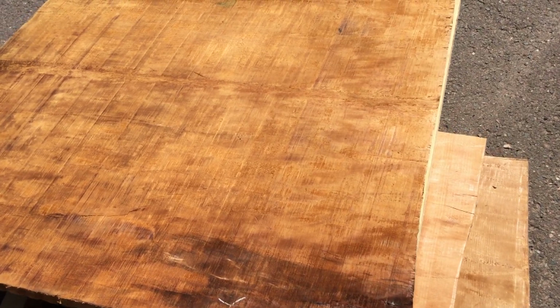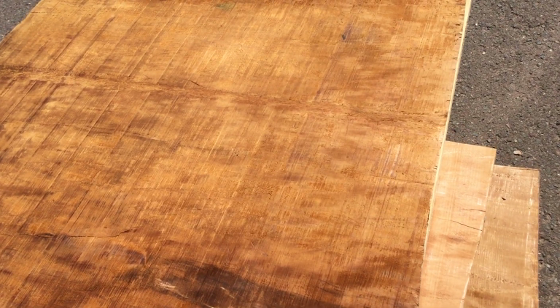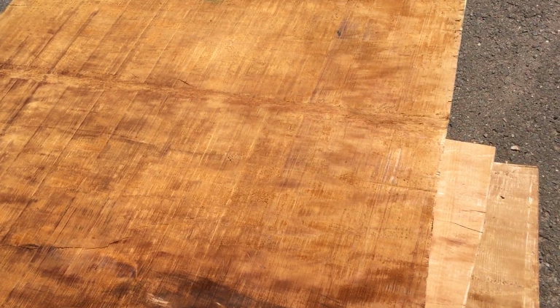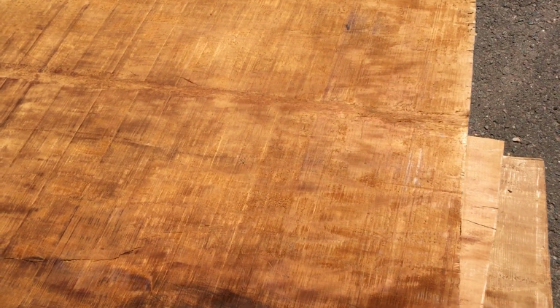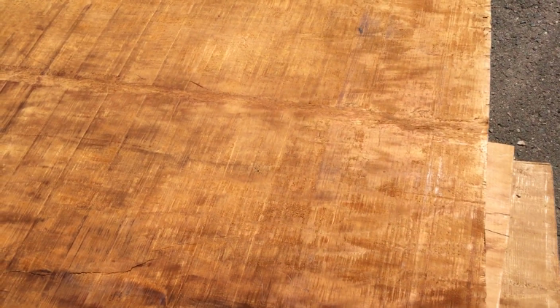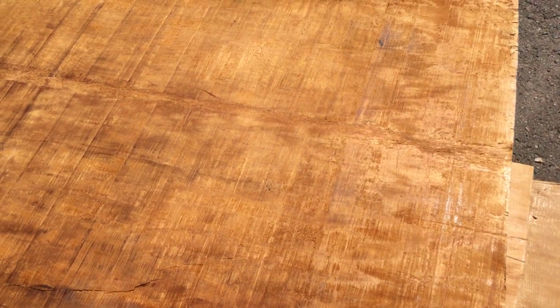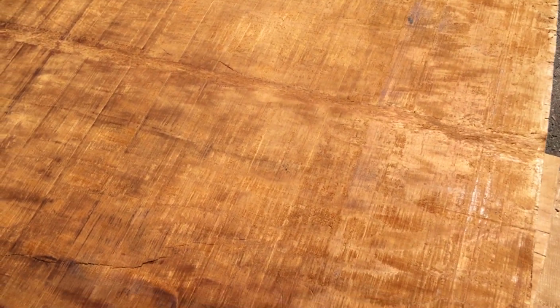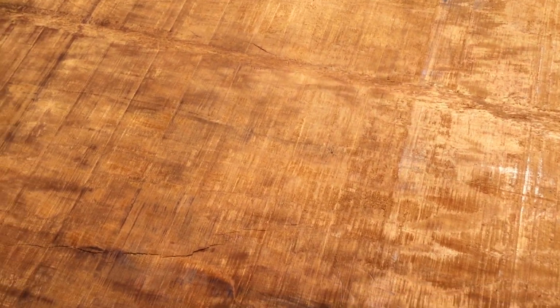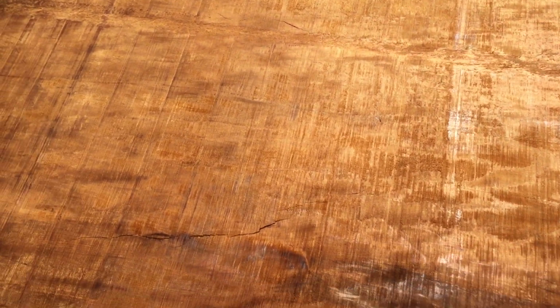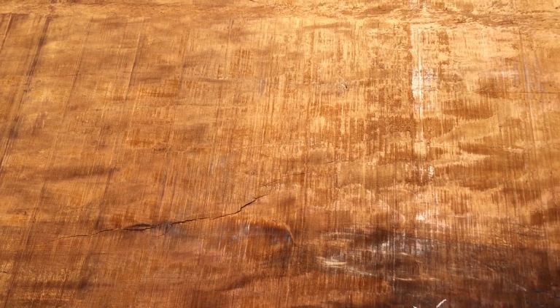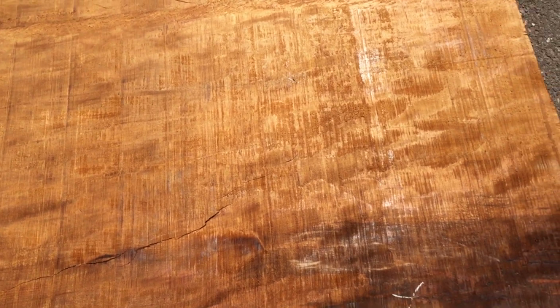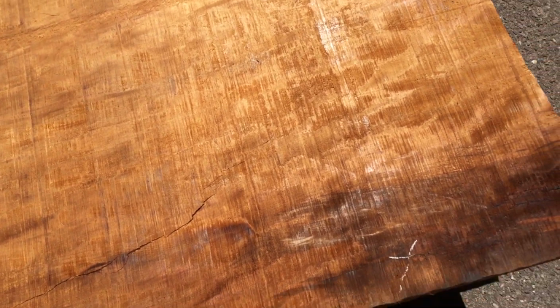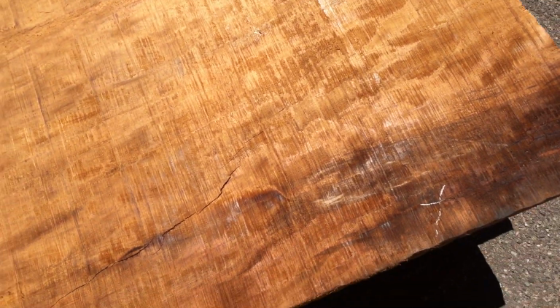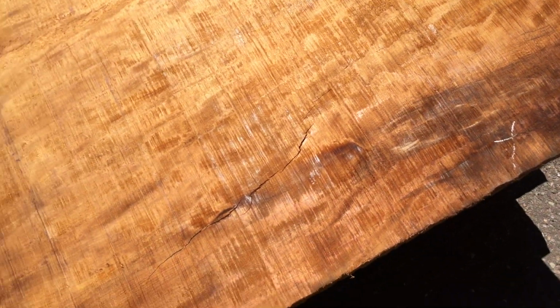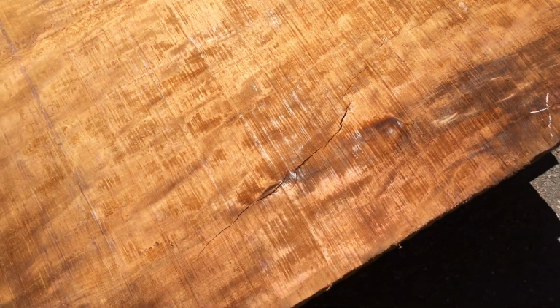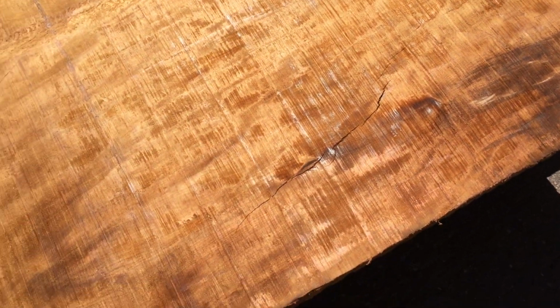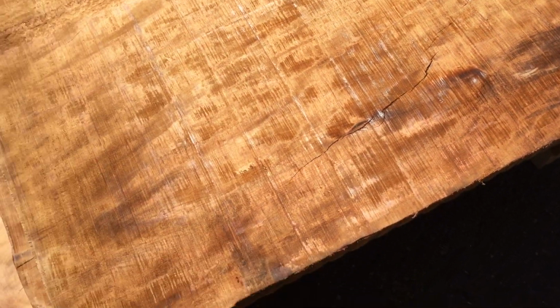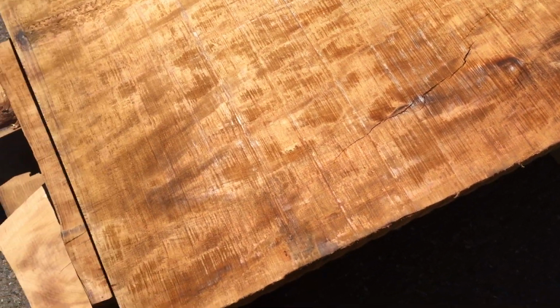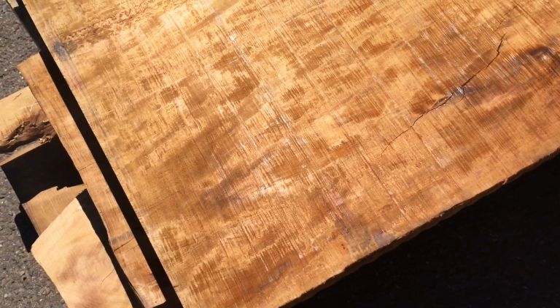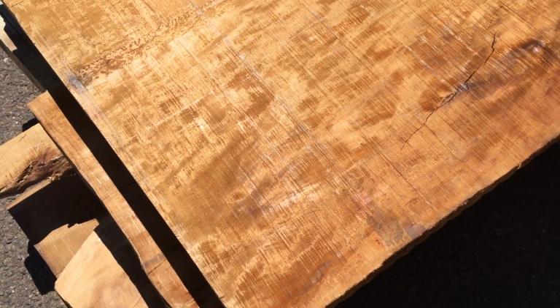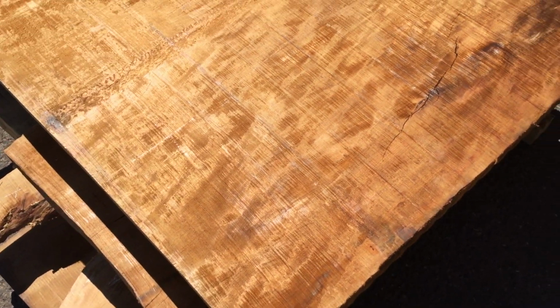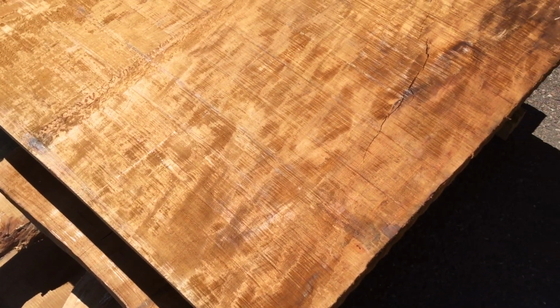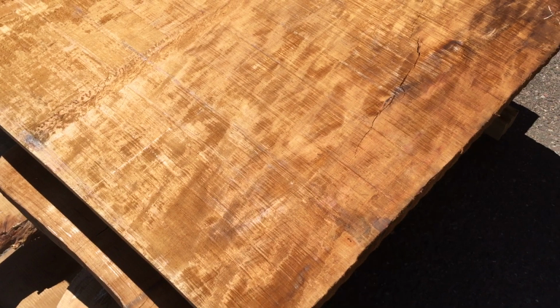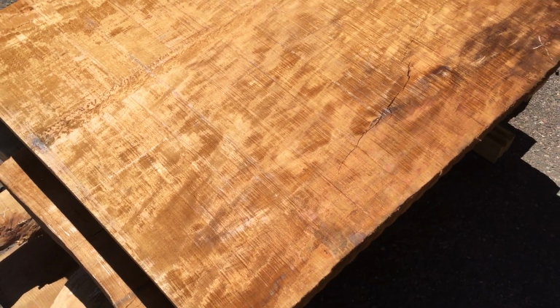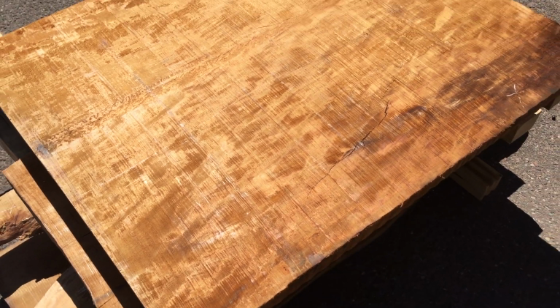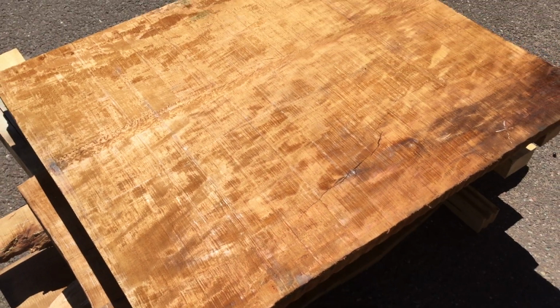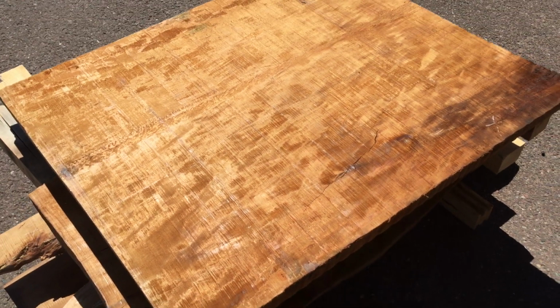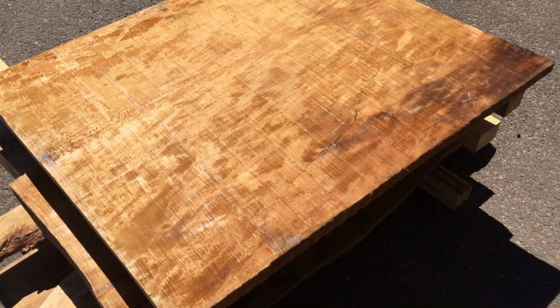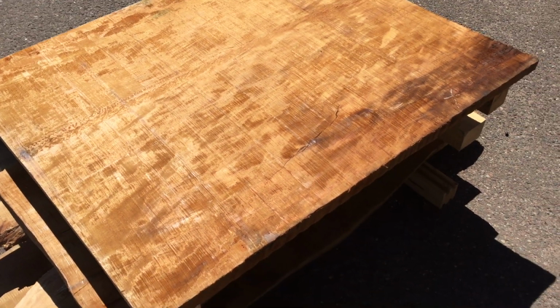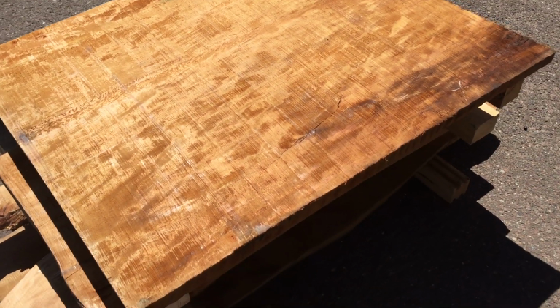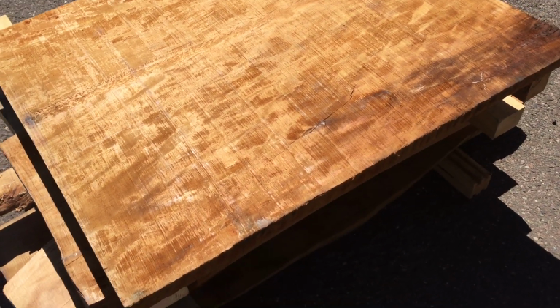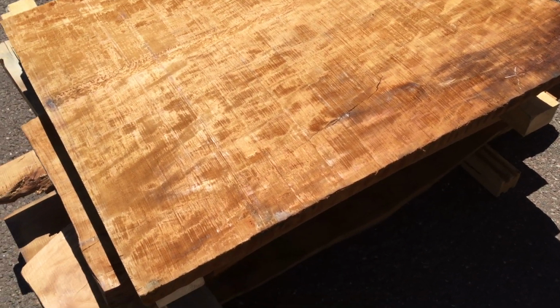The grain in it is subtle and beautiful. The iridescence is super strong. When this is polished up it's going to be killer. Right now this slab is rough cut — no sanding, no polishing.